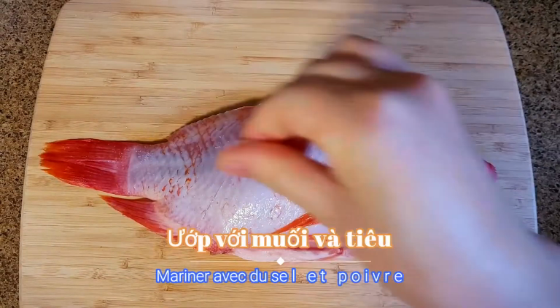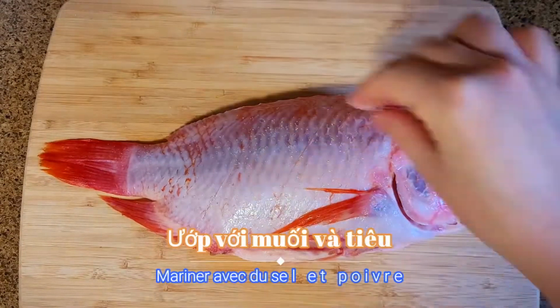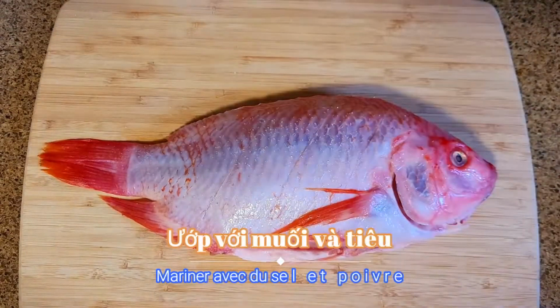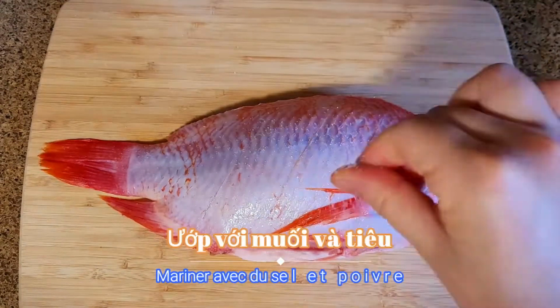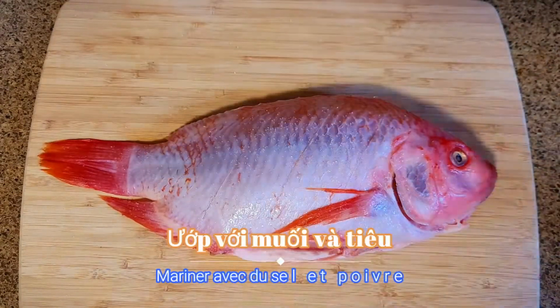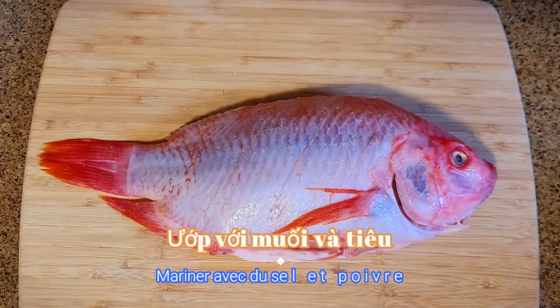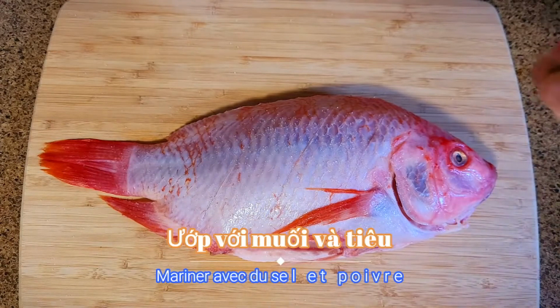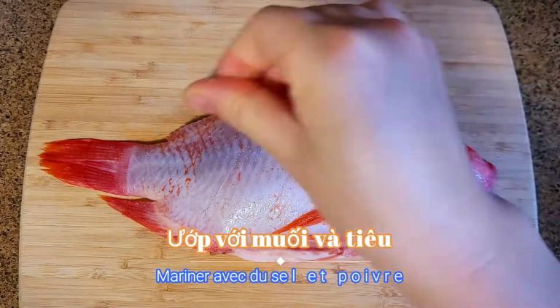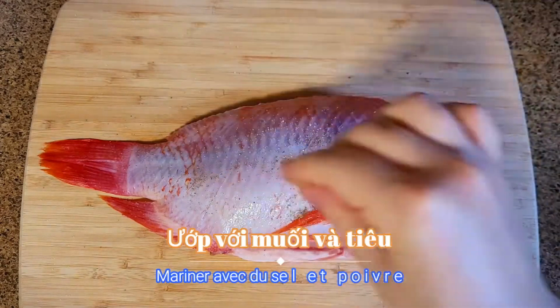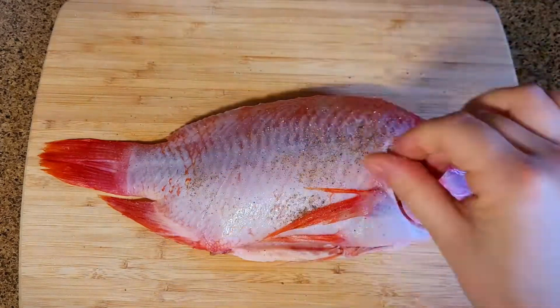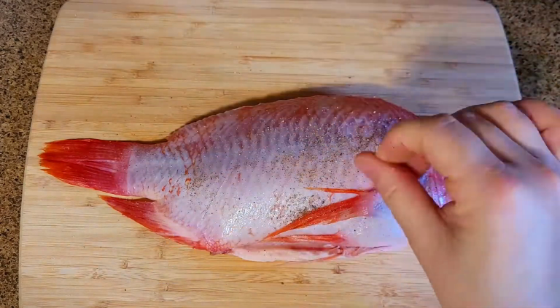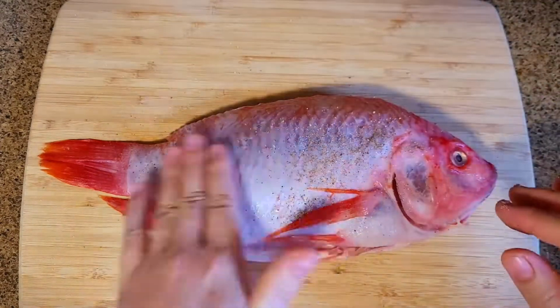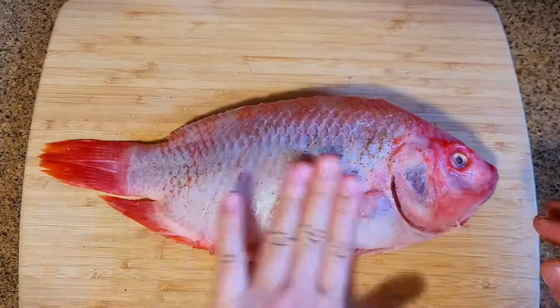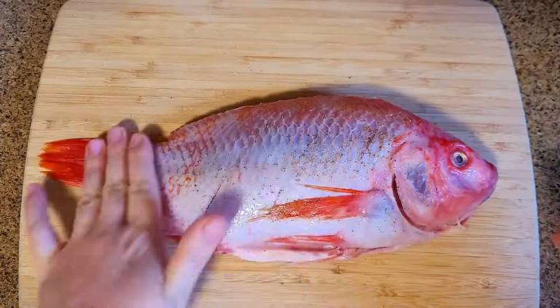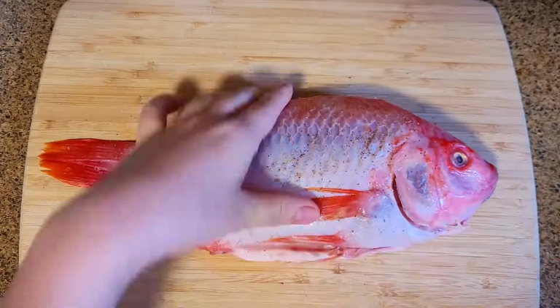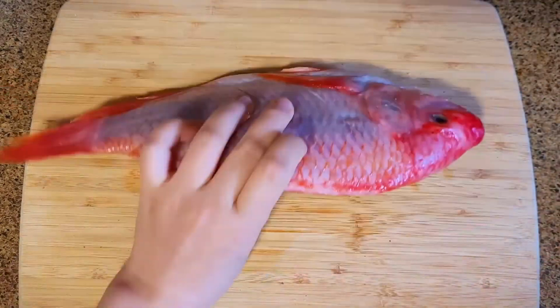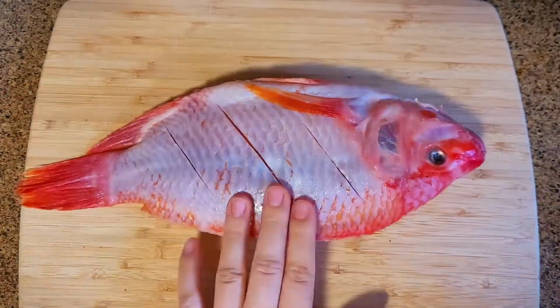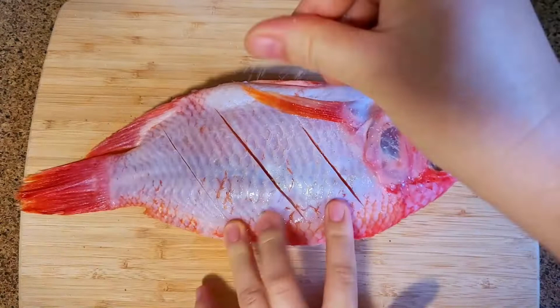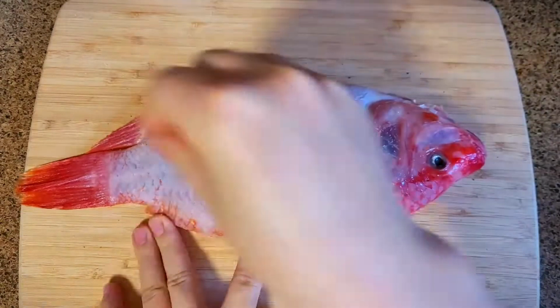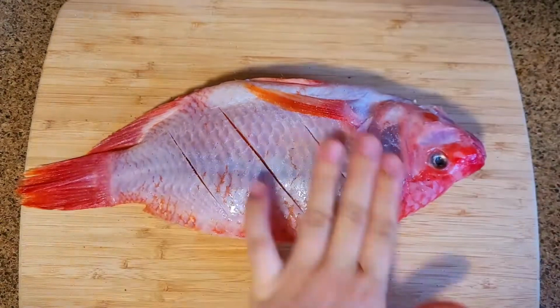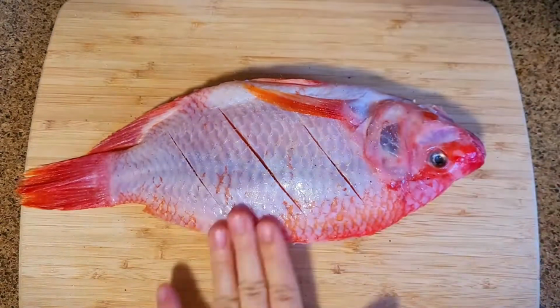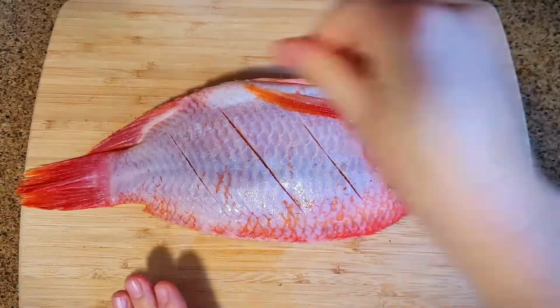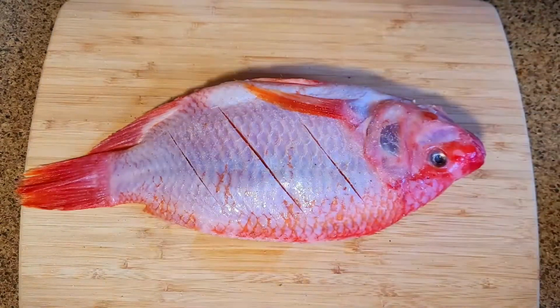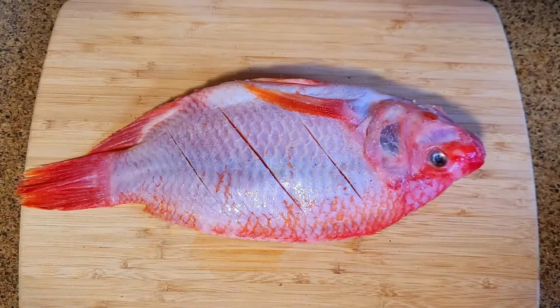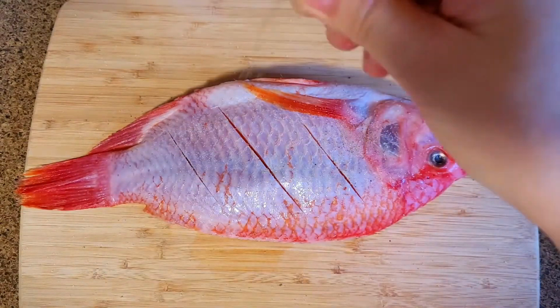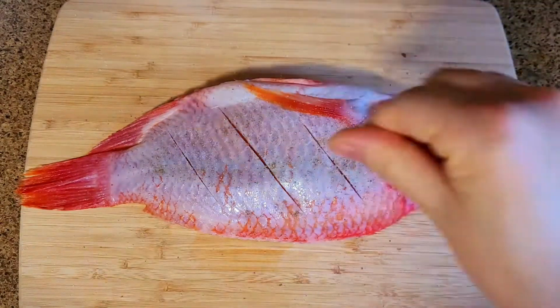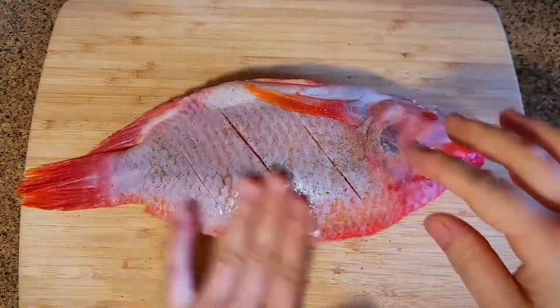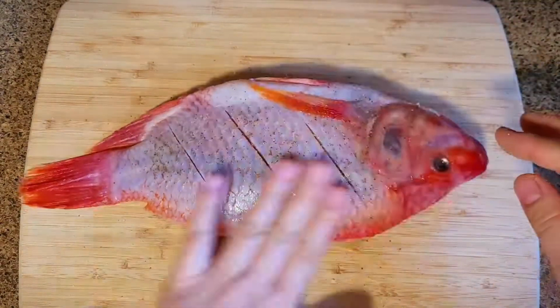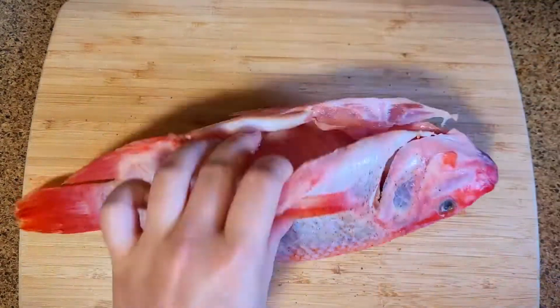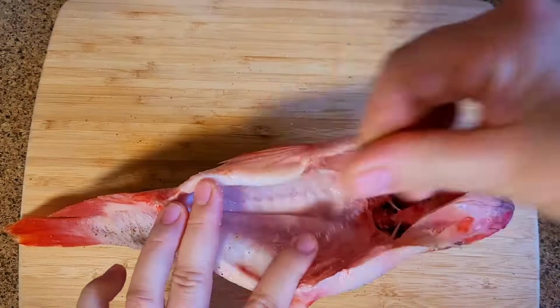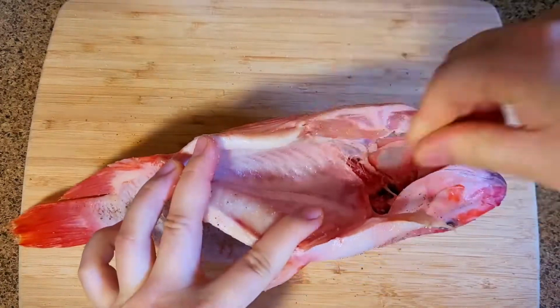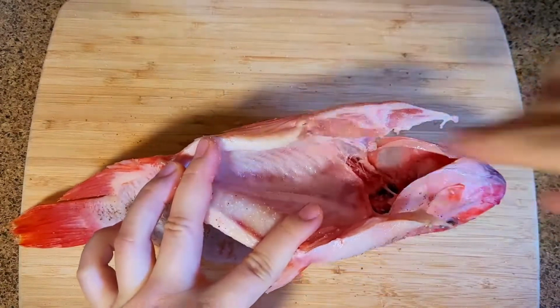Next, add some salt and pepper on both sides. Then leave it marinated for a few minutes.